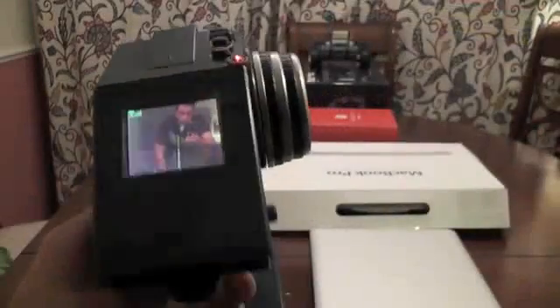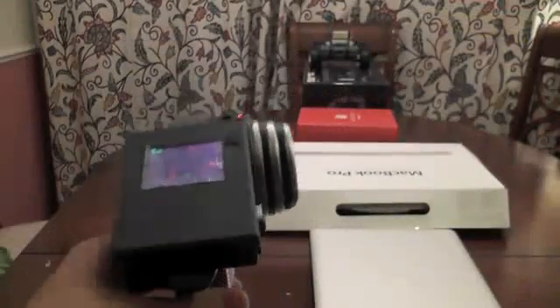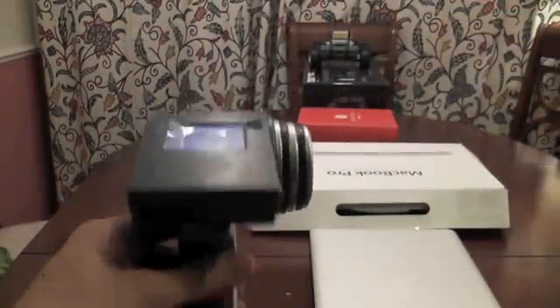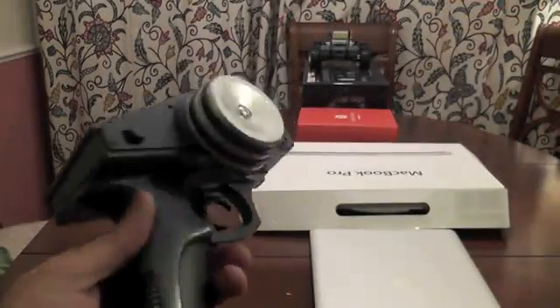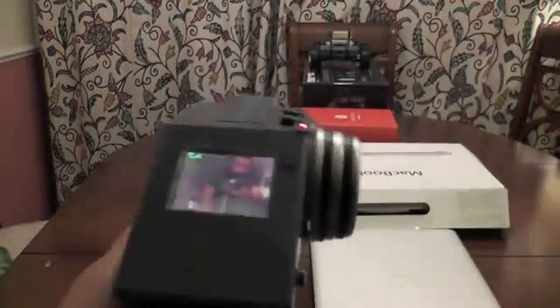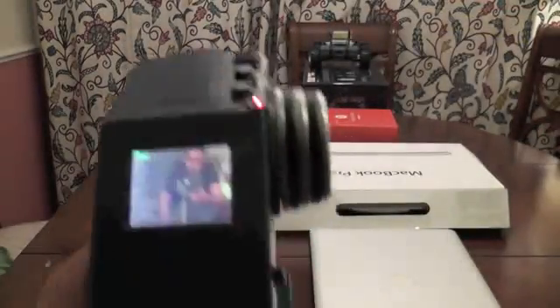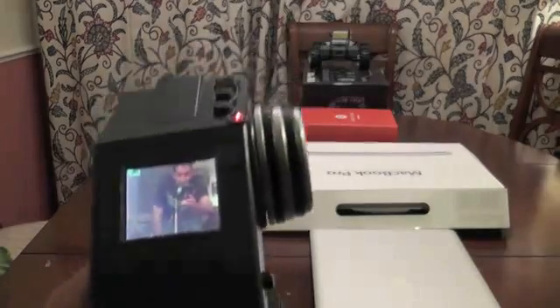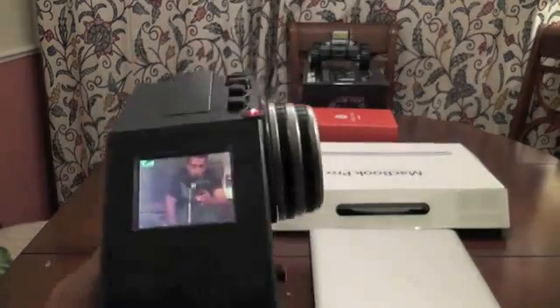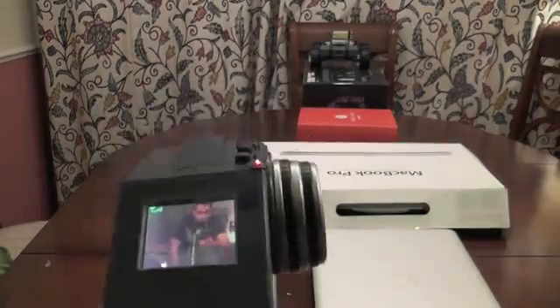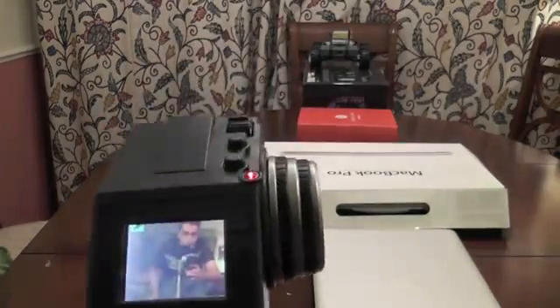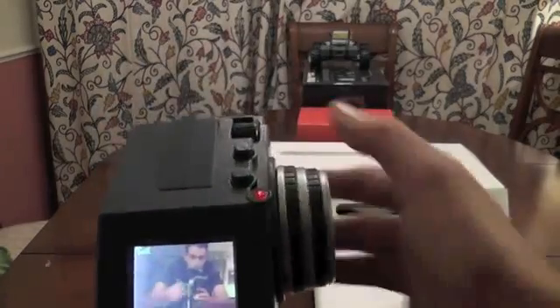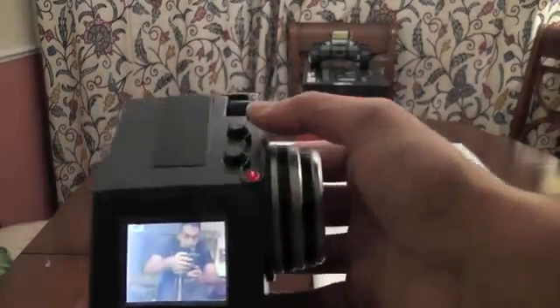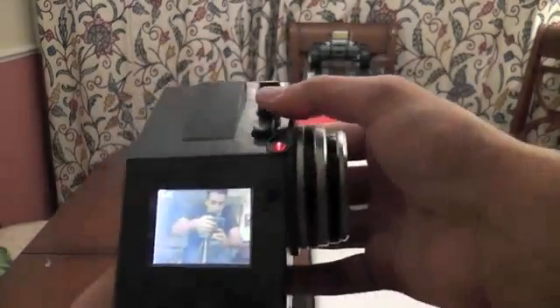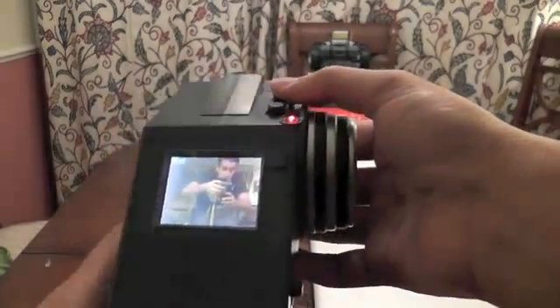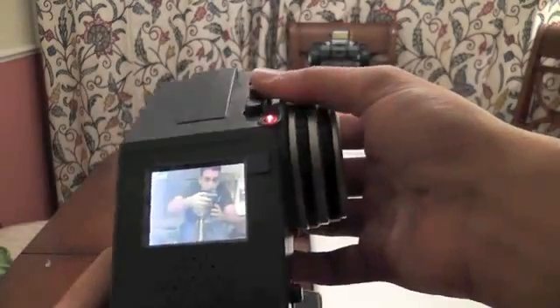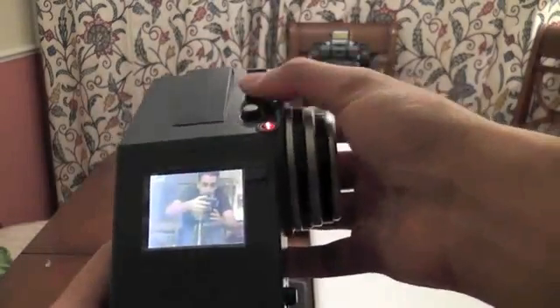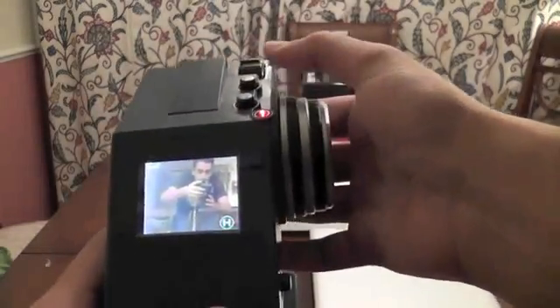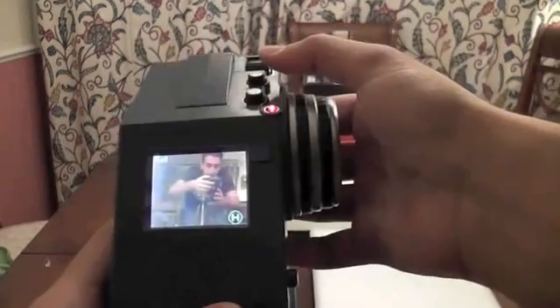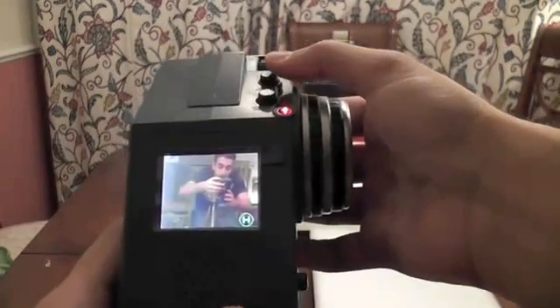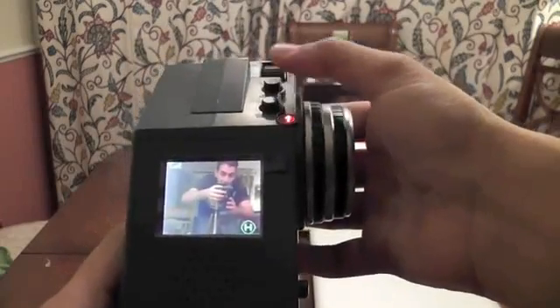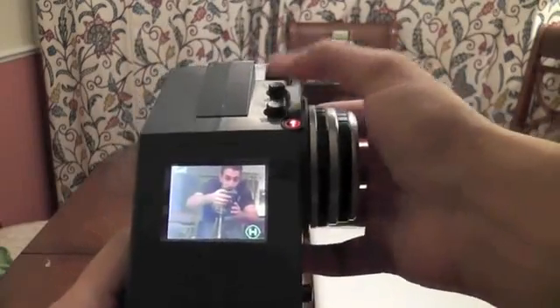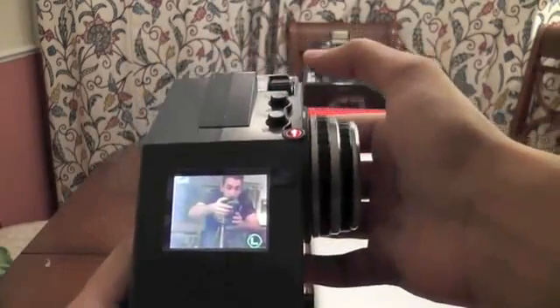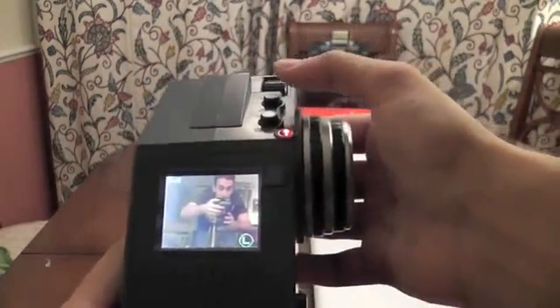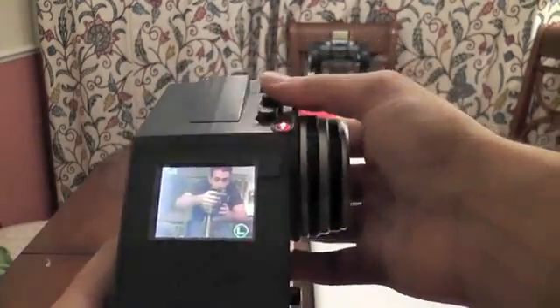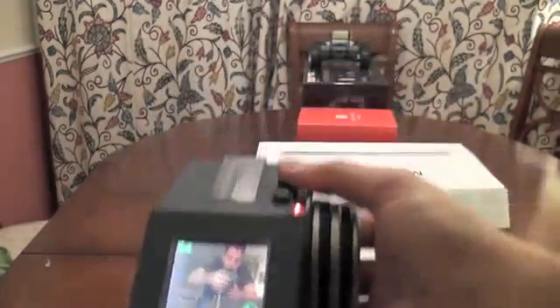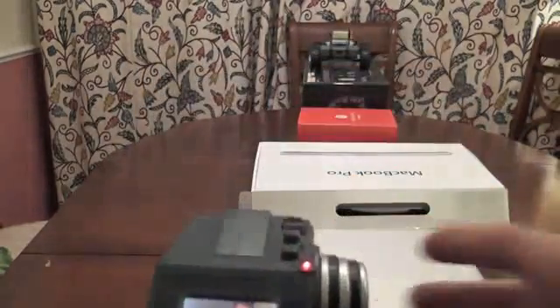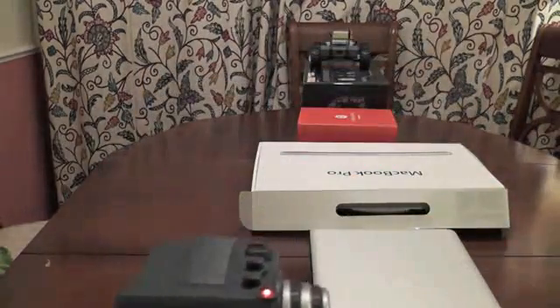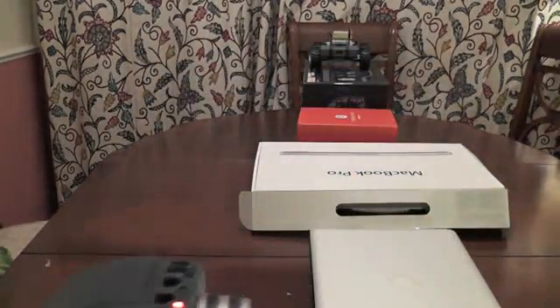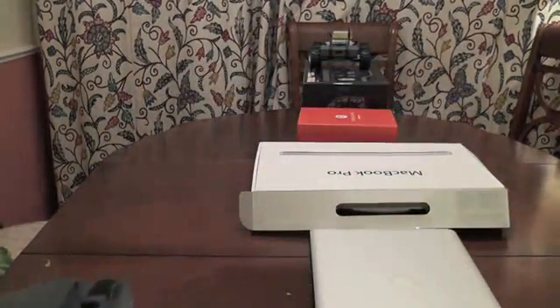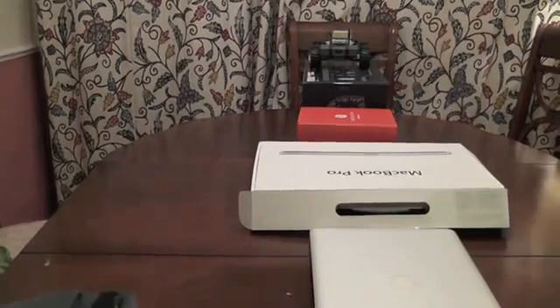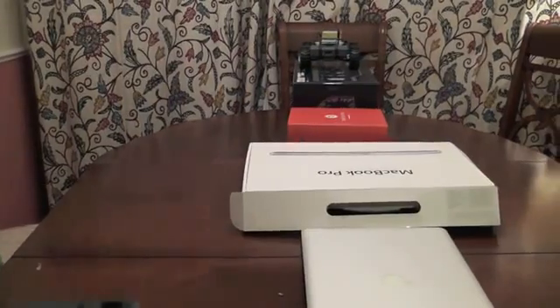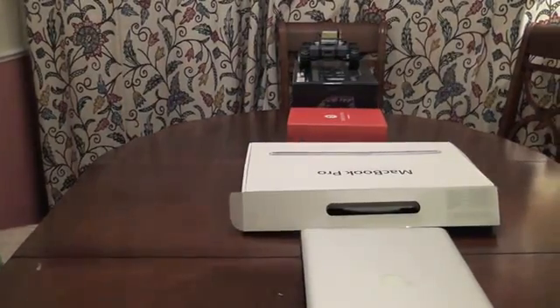Guys, last but not least, there's another feature on this remote control car whereby you can control the speed. You've got two settings — if you press this button at the top here, you can make it go fast or you can make it go low. For the purposes of this test, I shall put it on low.